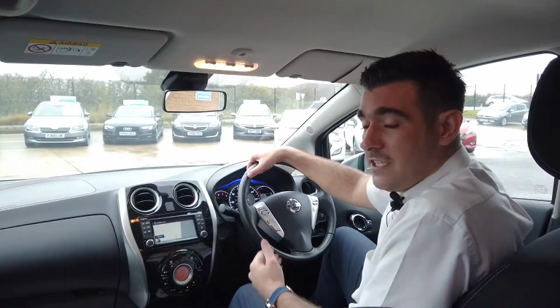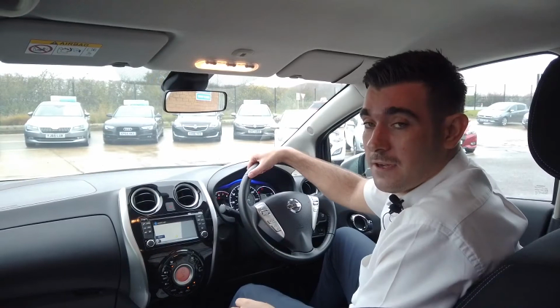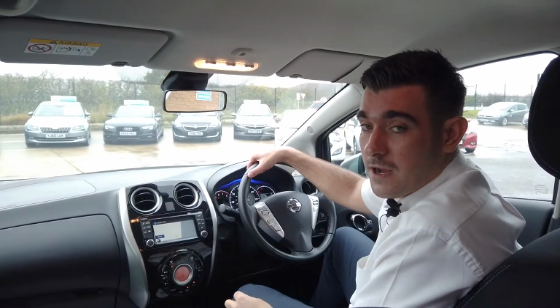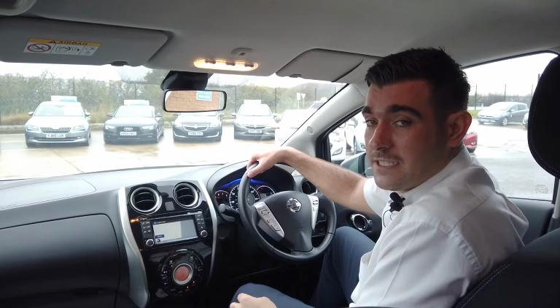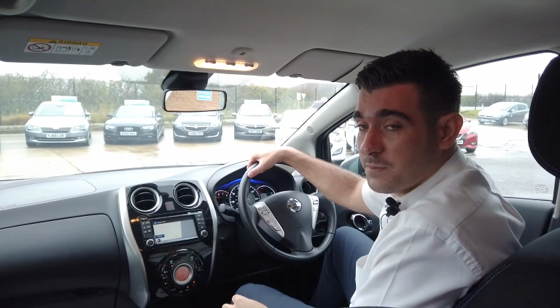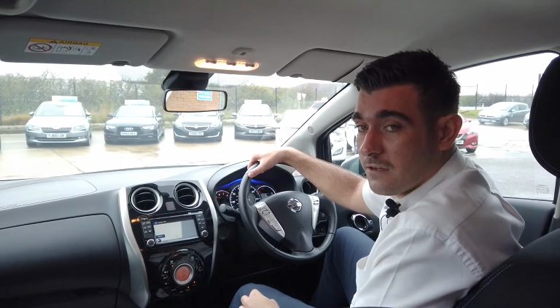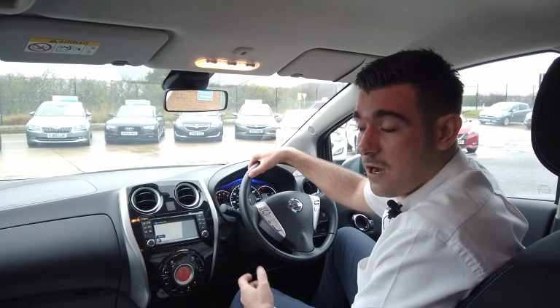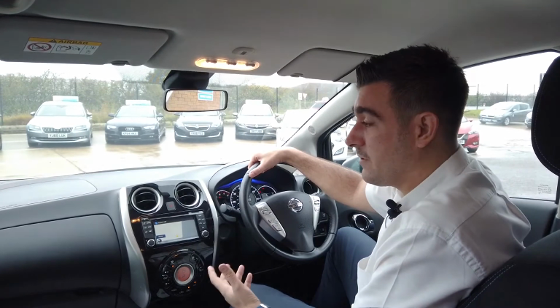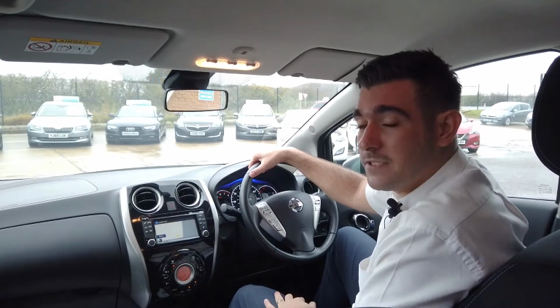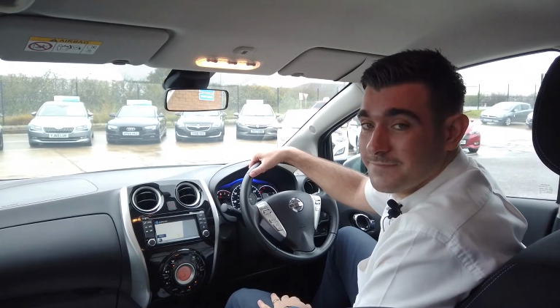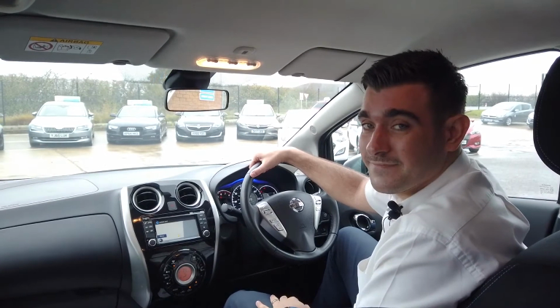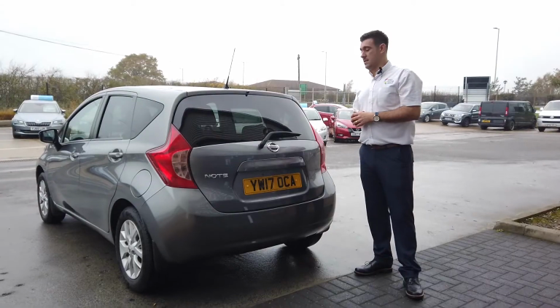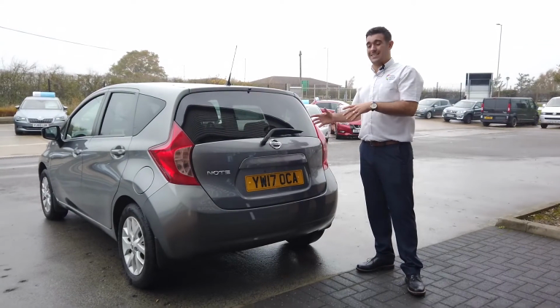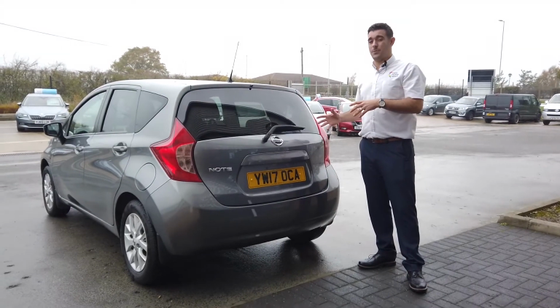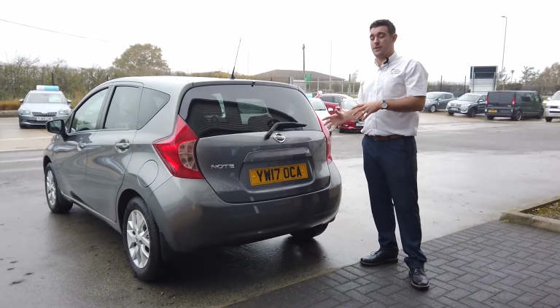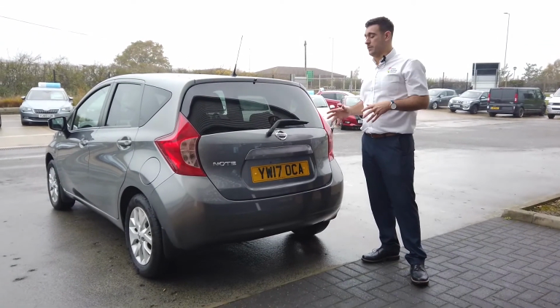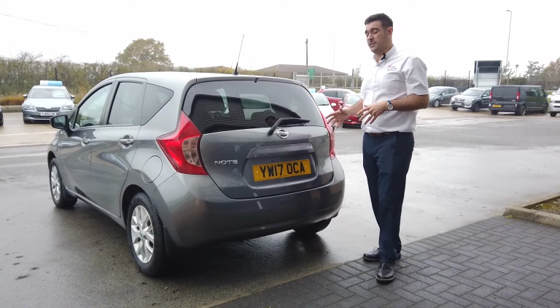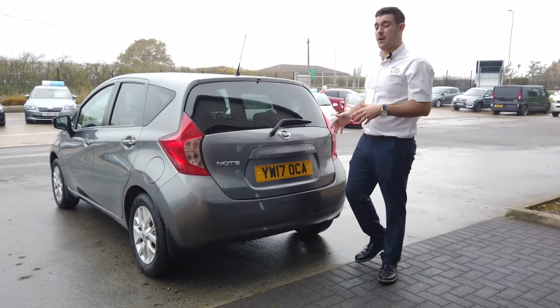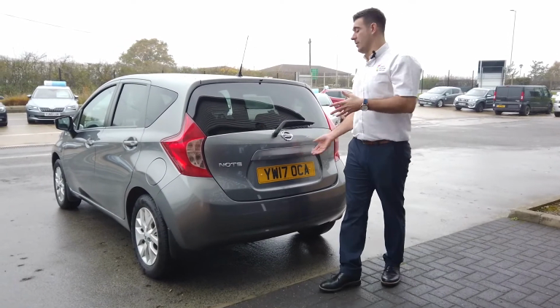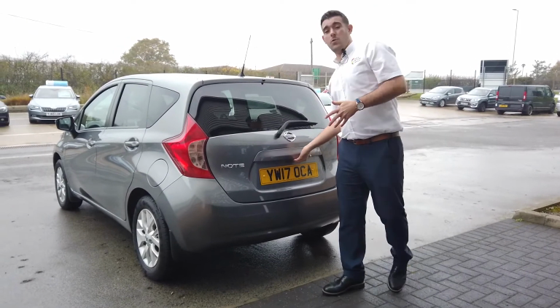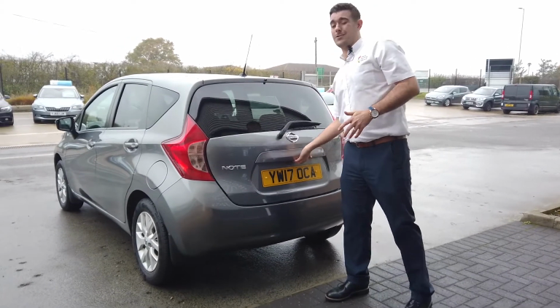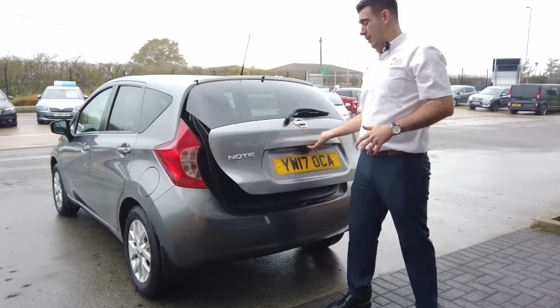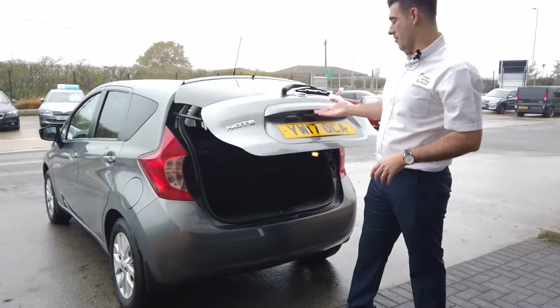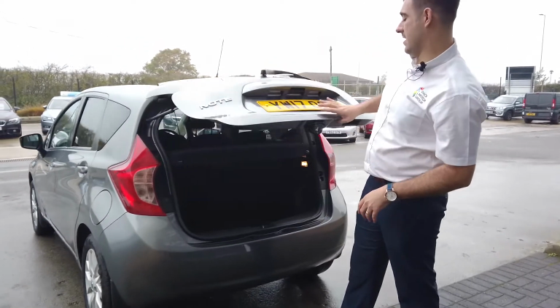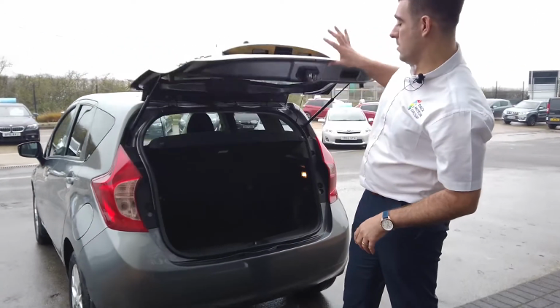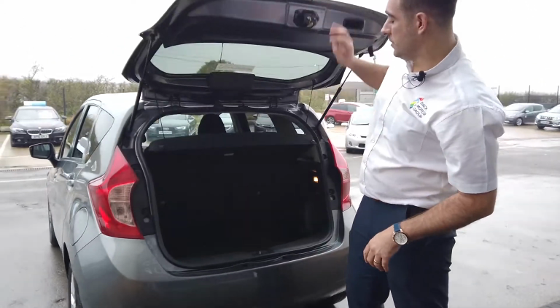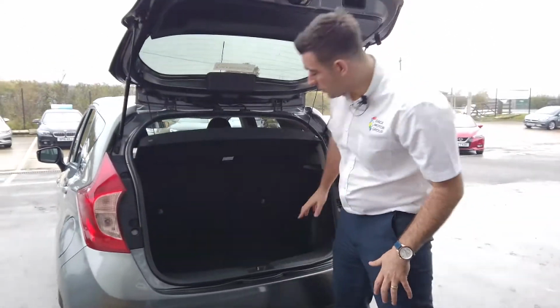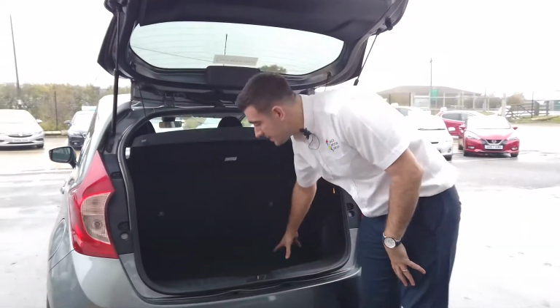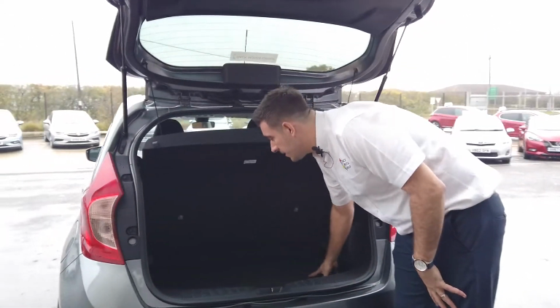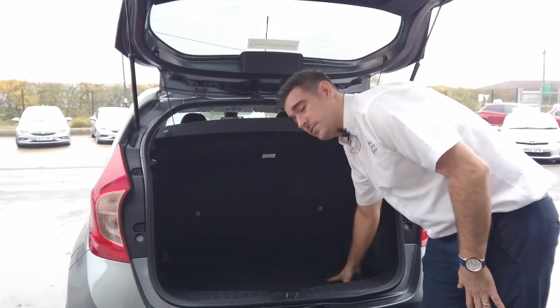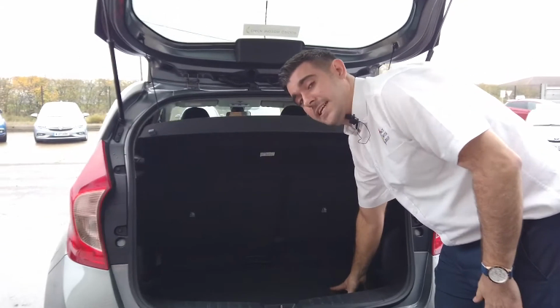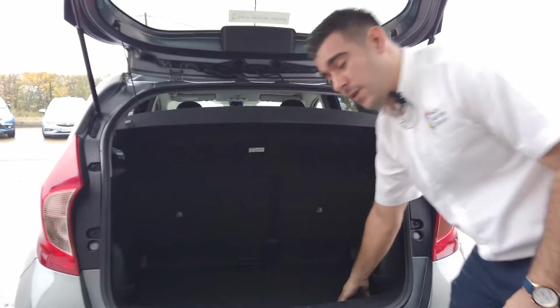You can achieve a combined 60 miles per gallon on this car with zero road tax. The last section I want to show you is the boot space on this car. Even though it's a small car, it's got a lot of room in here, which is also quite deep, so you can get lots of bits in here as well.